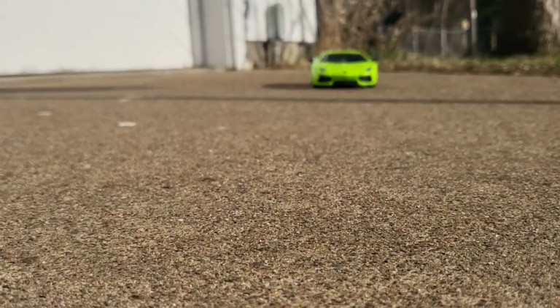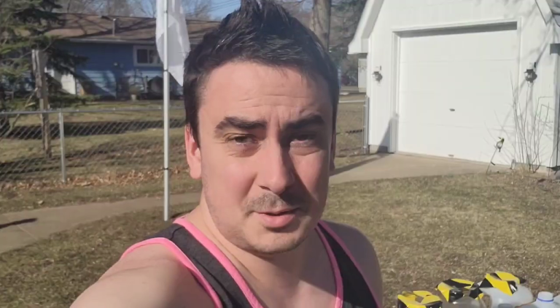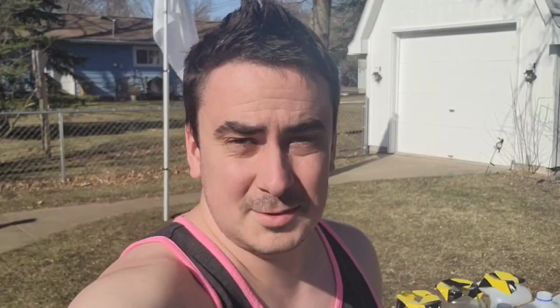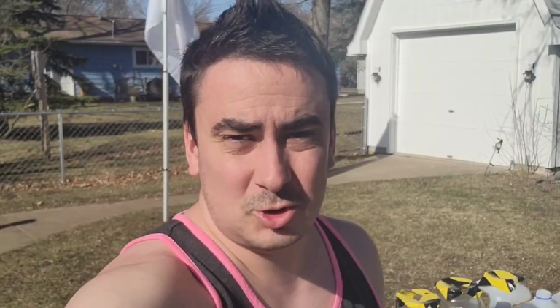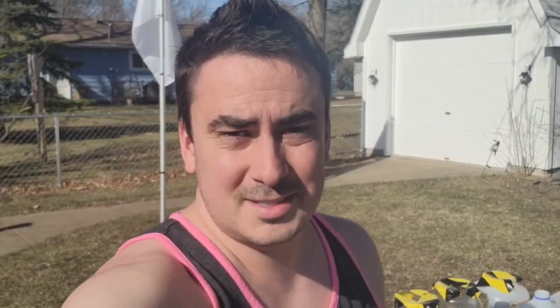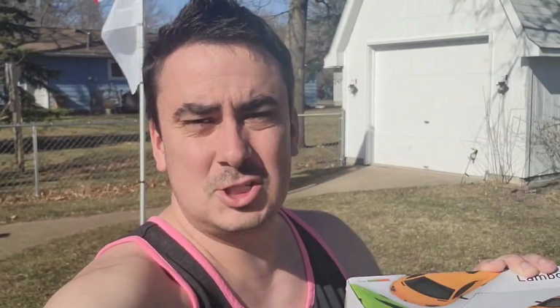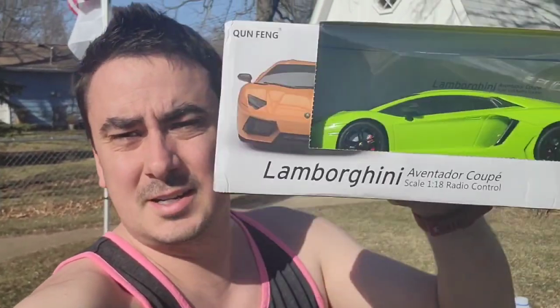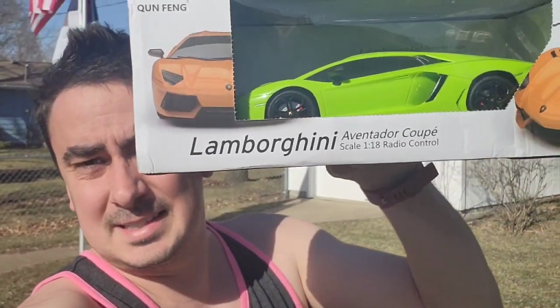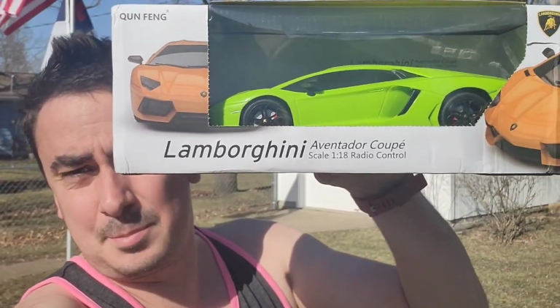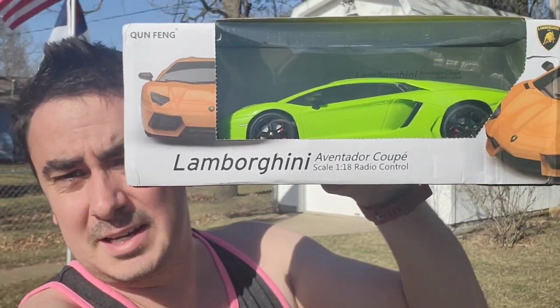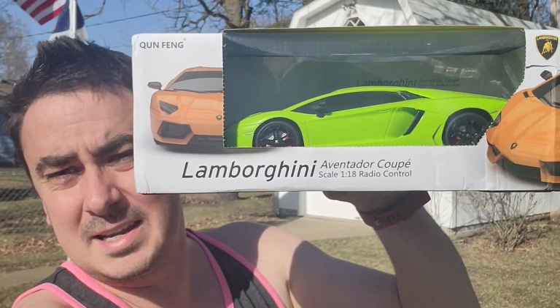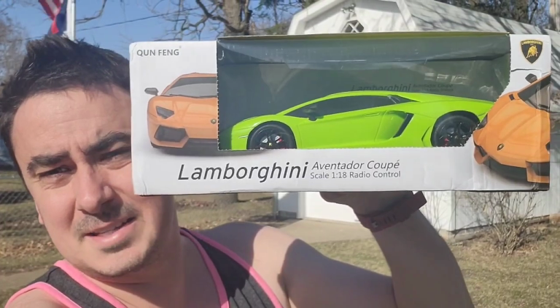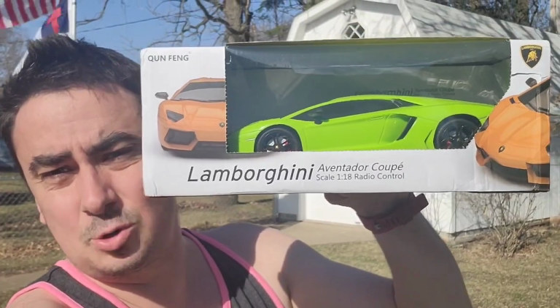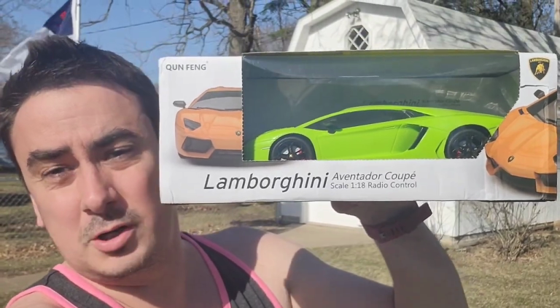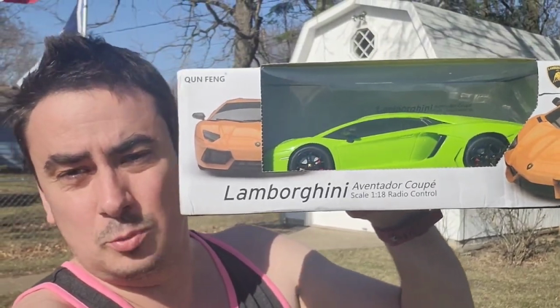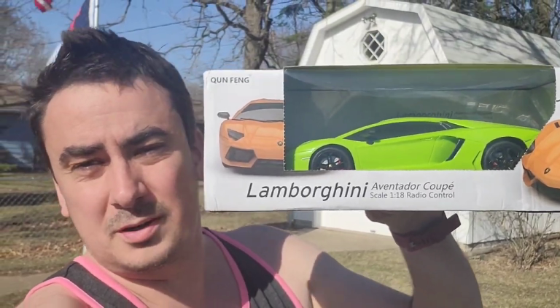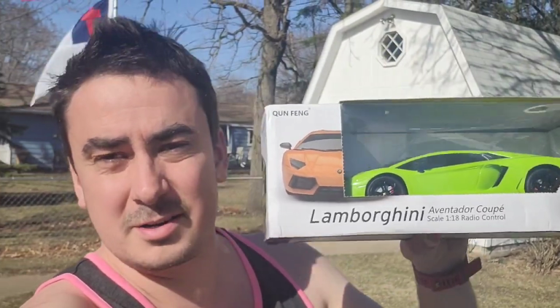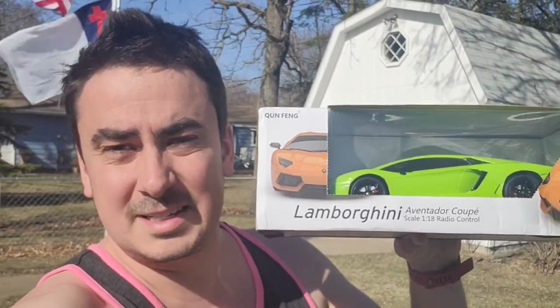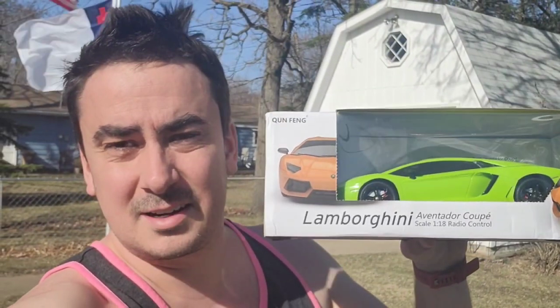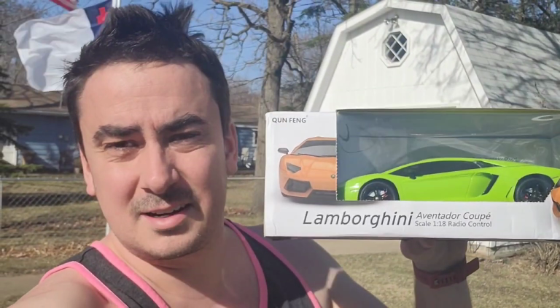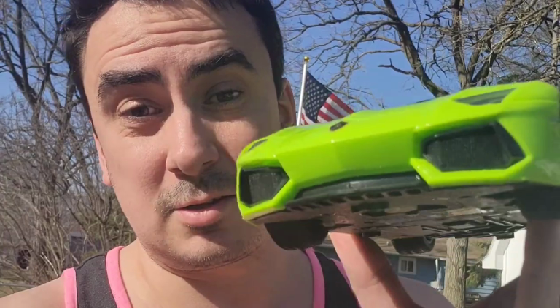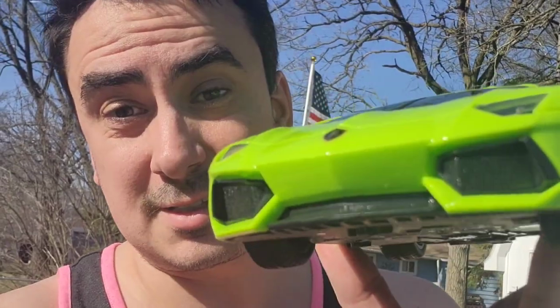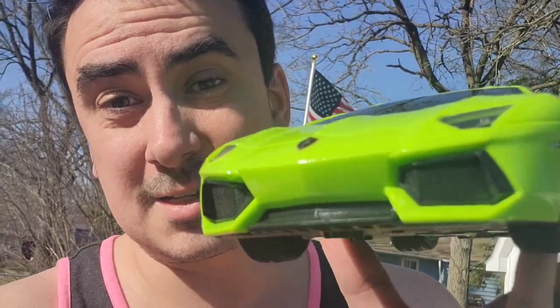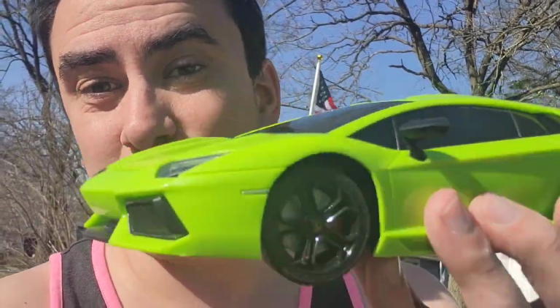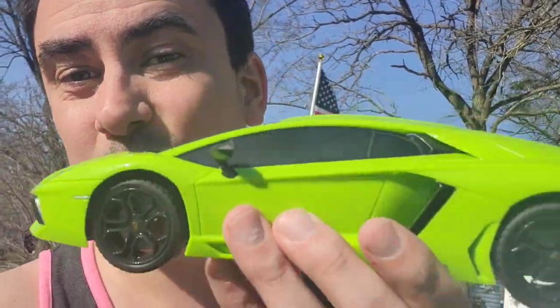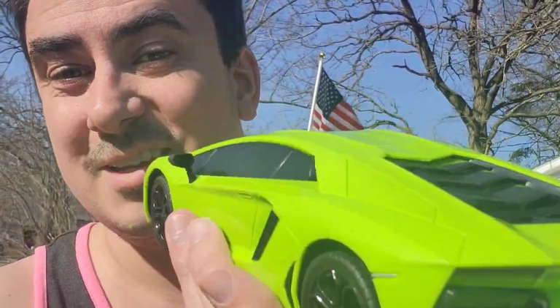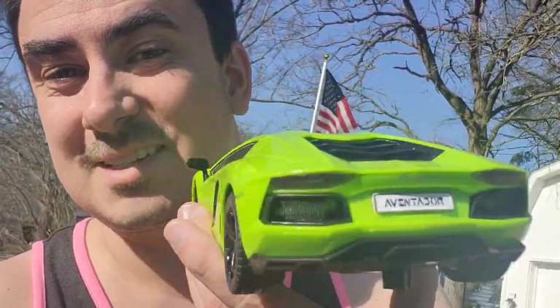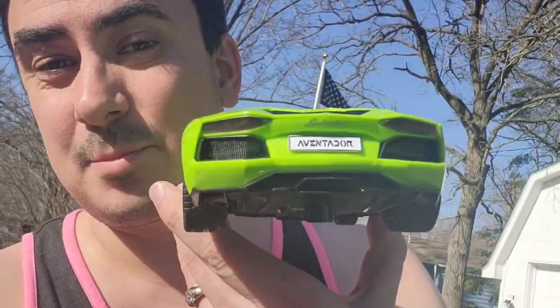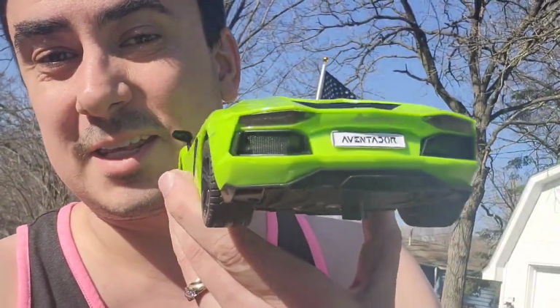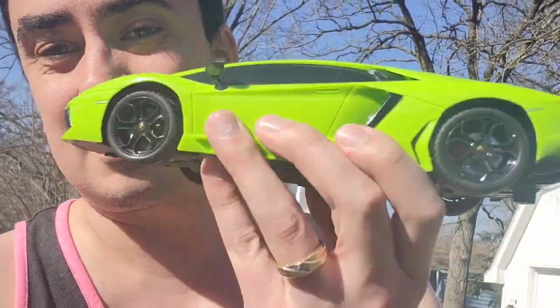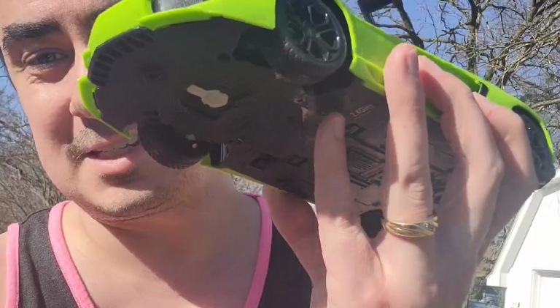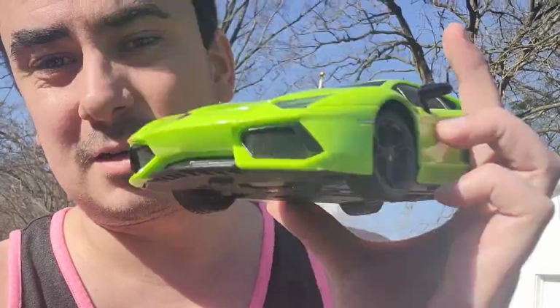What's up guys? Mr. Alan C checking out the Lamborghini Aventador RC car. Take a look at this guys. How cool is this Lamborghini RC car?